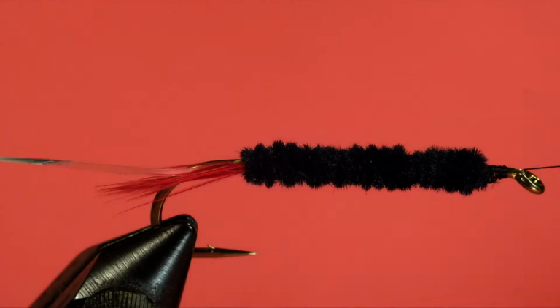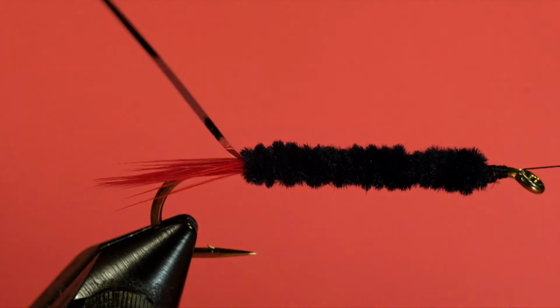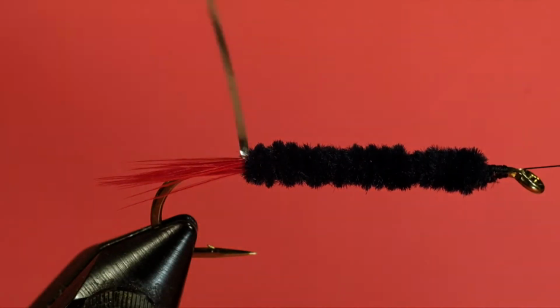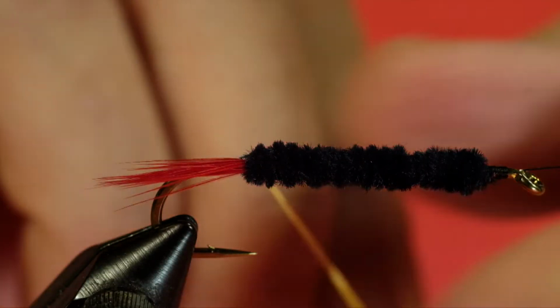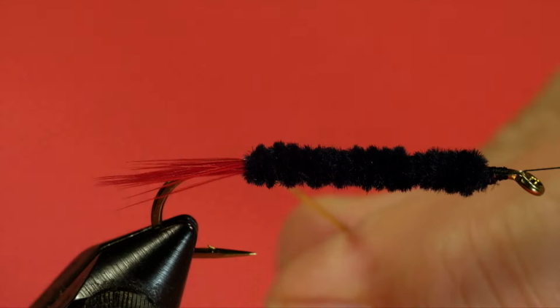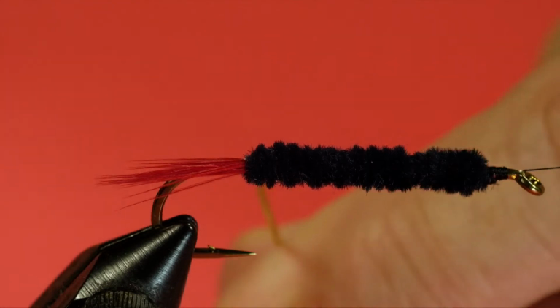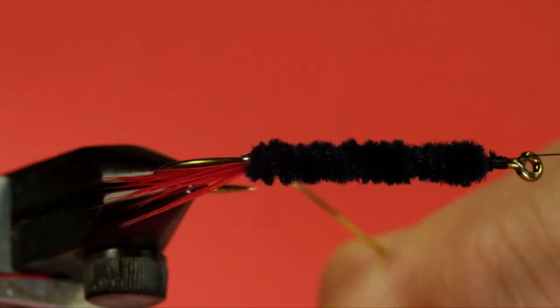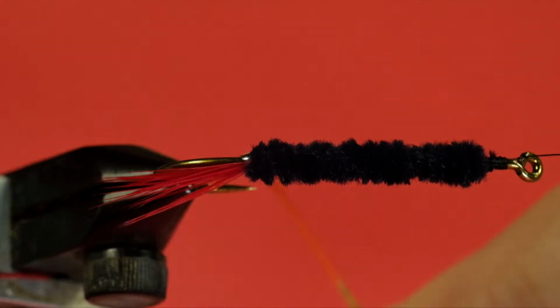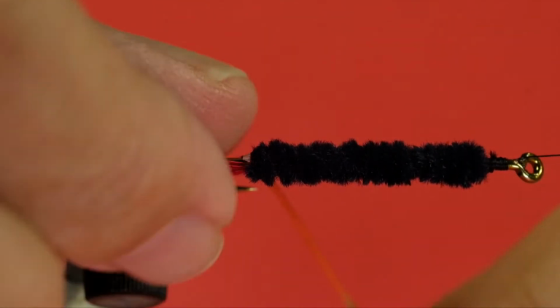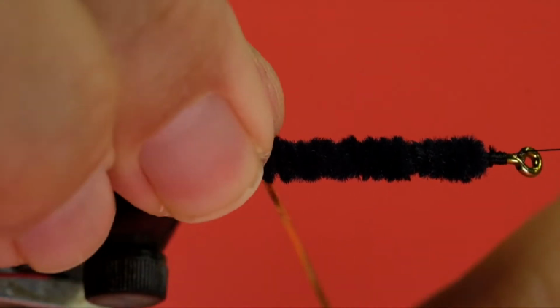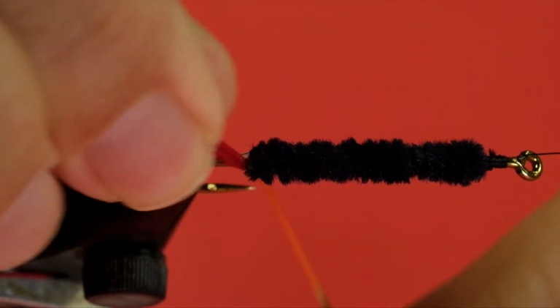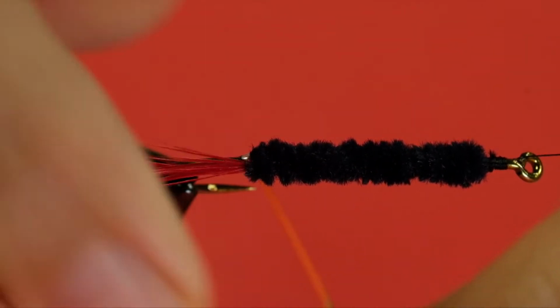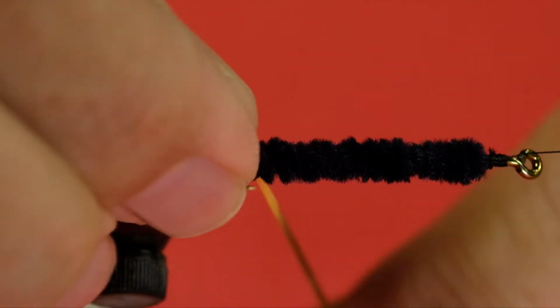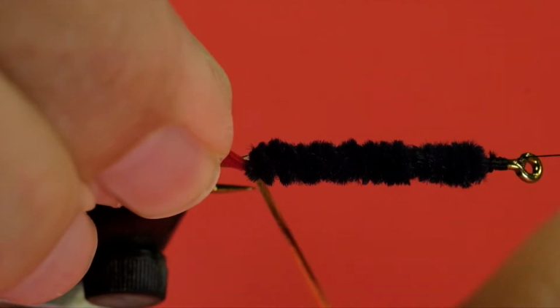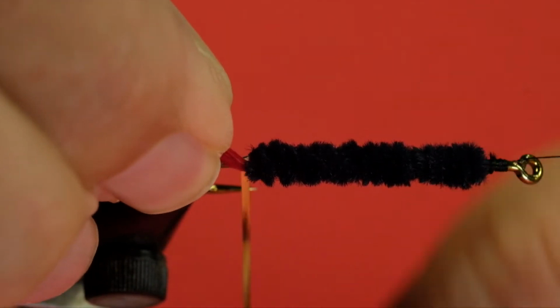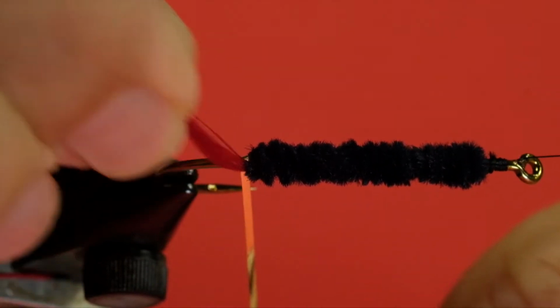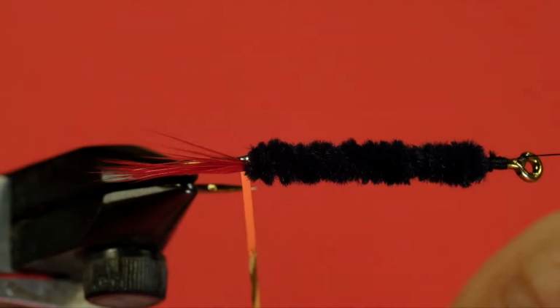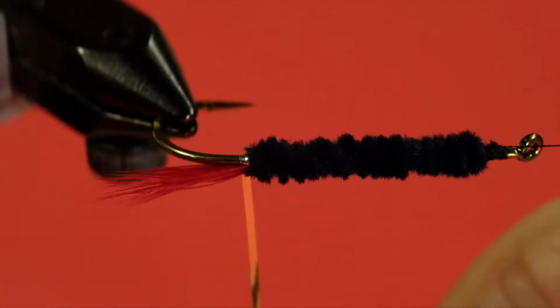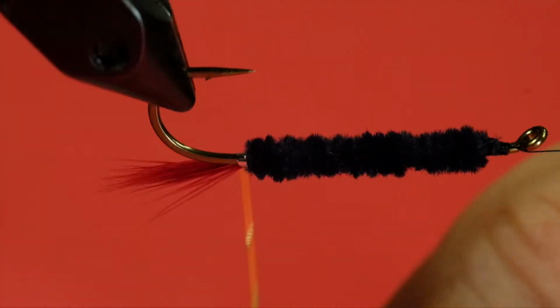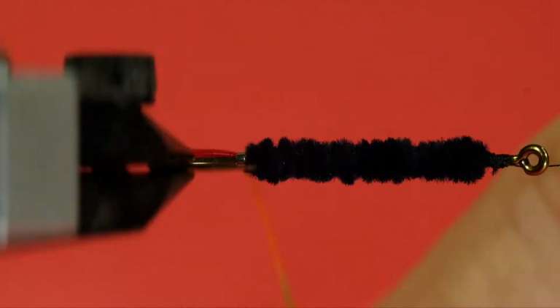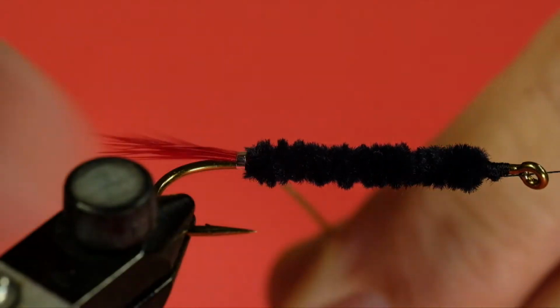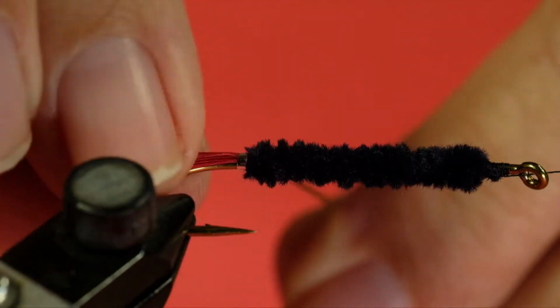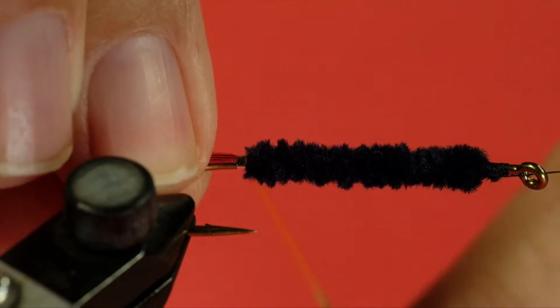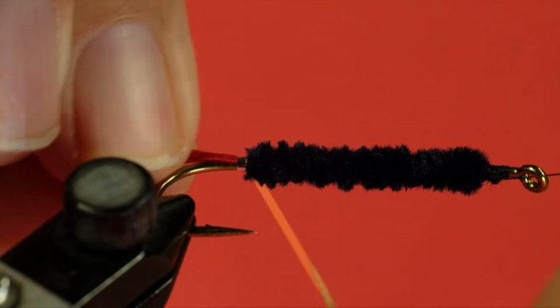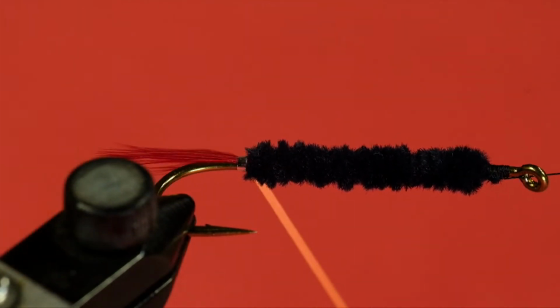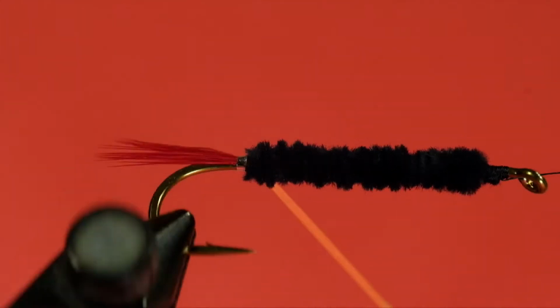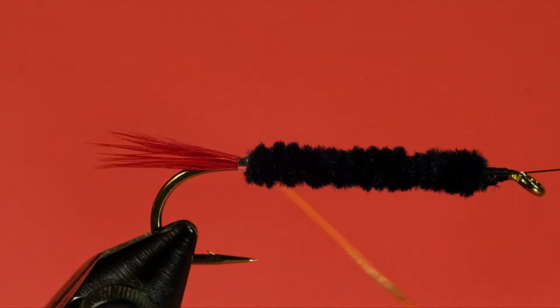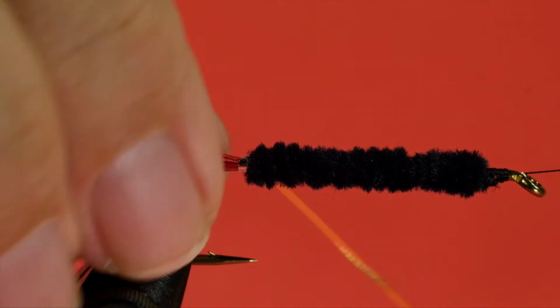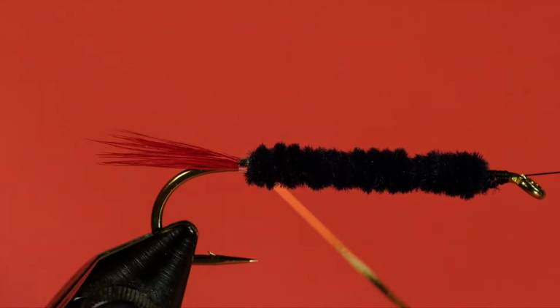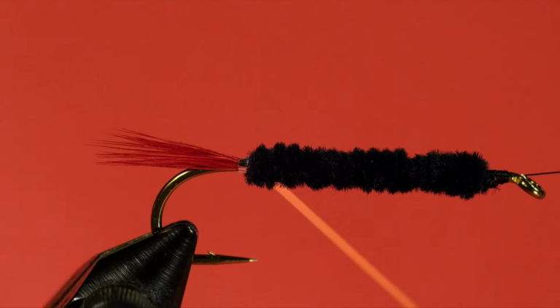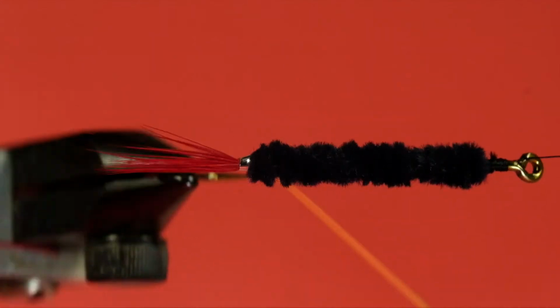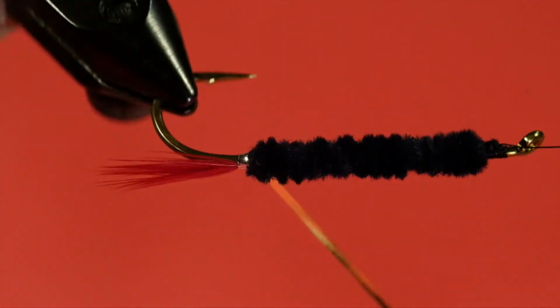Now we'll counter-wind our rib. Just check your tail to make sure it's staying put — it doesn't hurt to put a turn at the back, not too tight; we don't want to dislodge the tail. Then come forward.